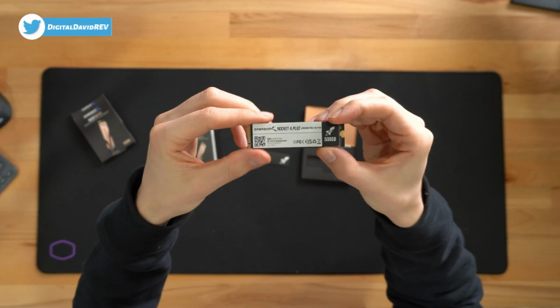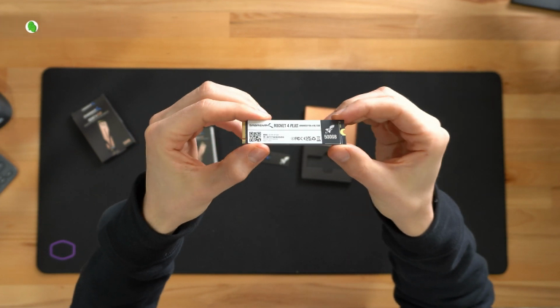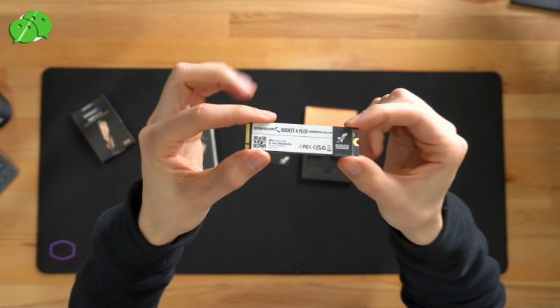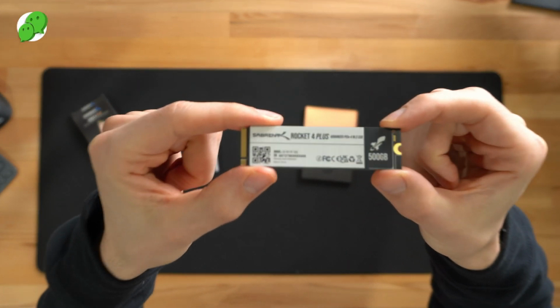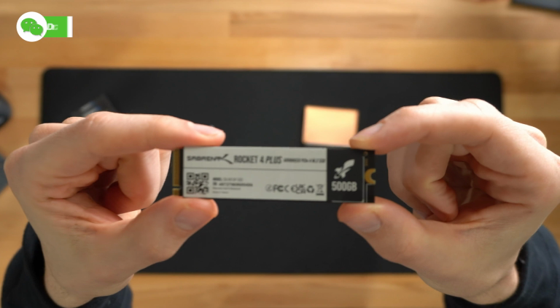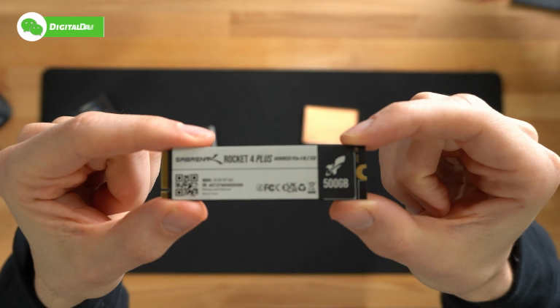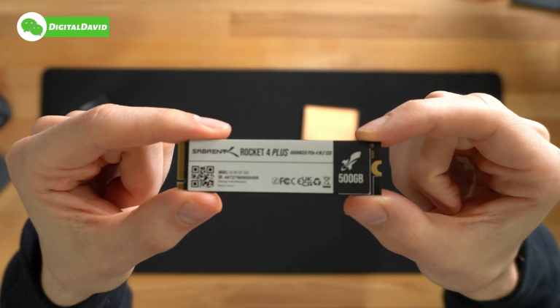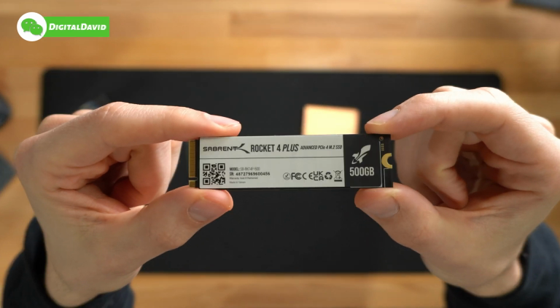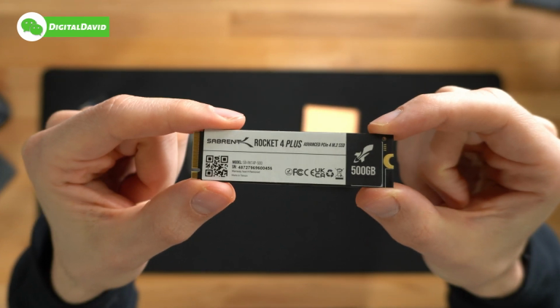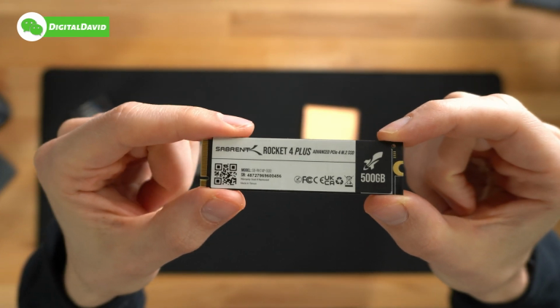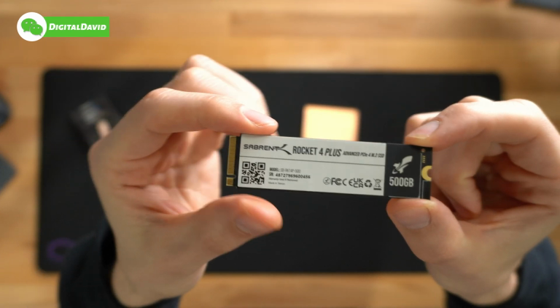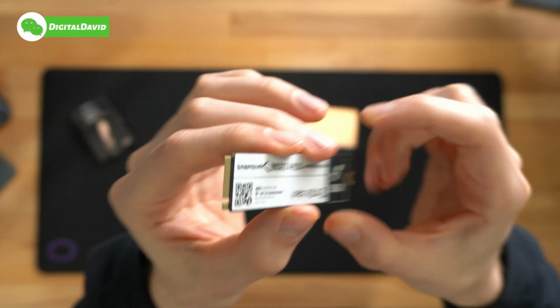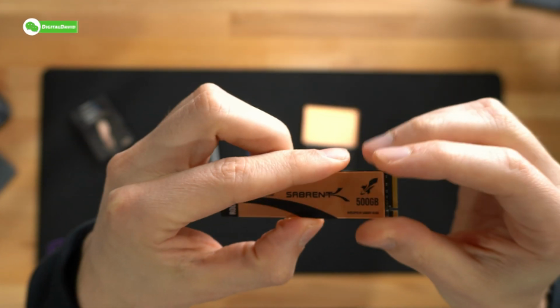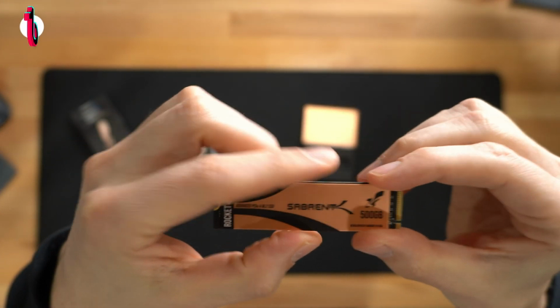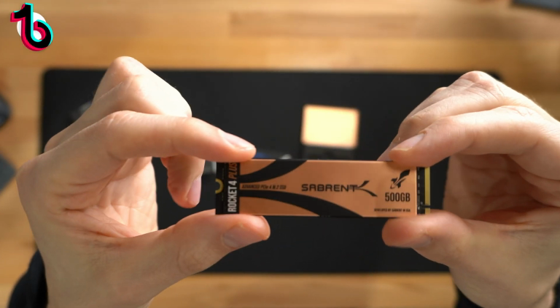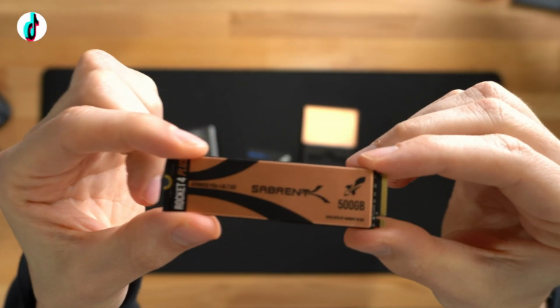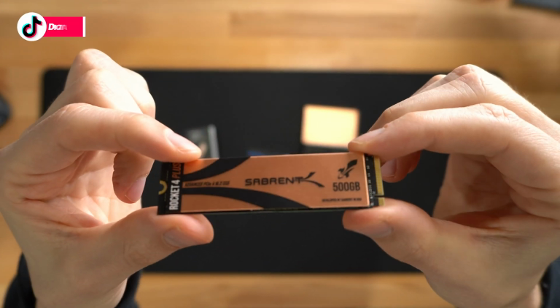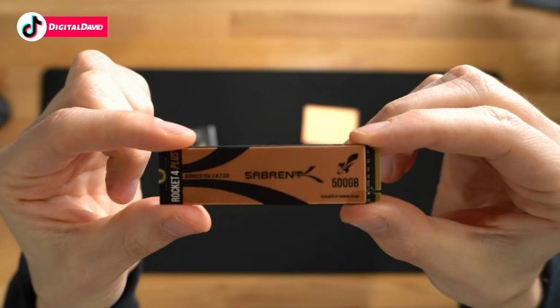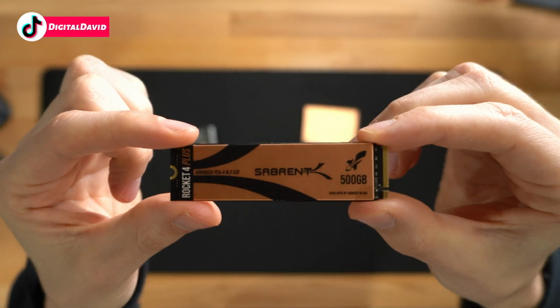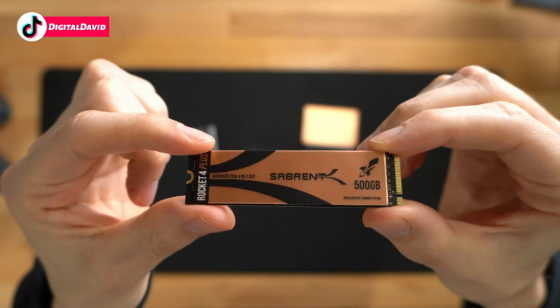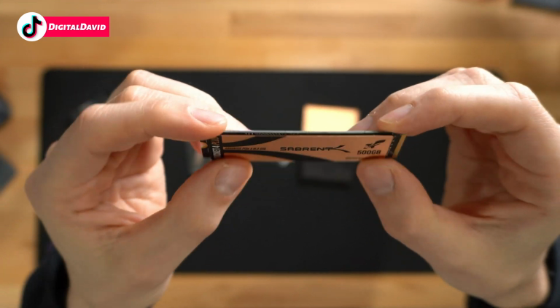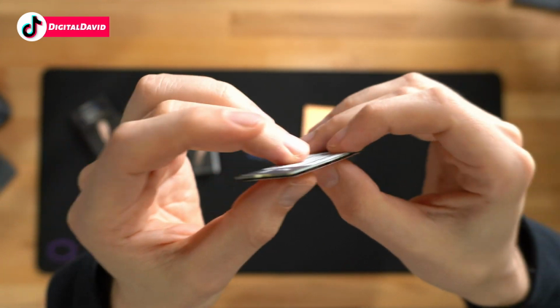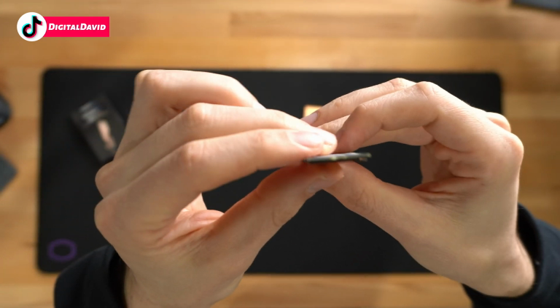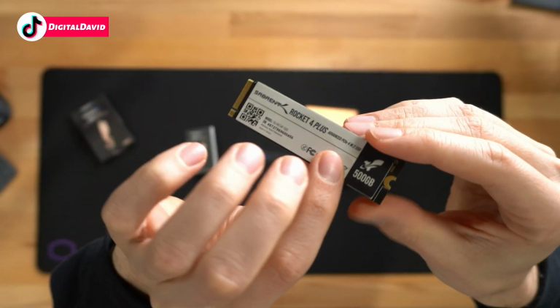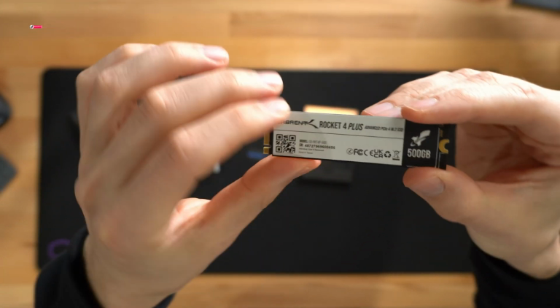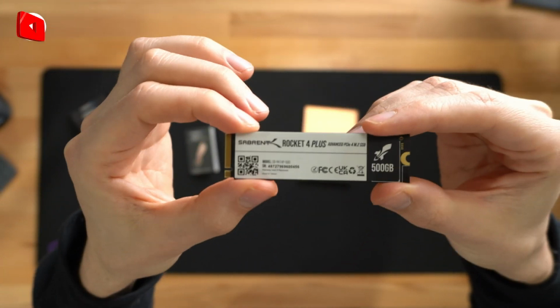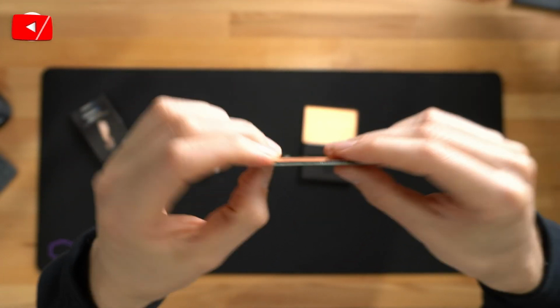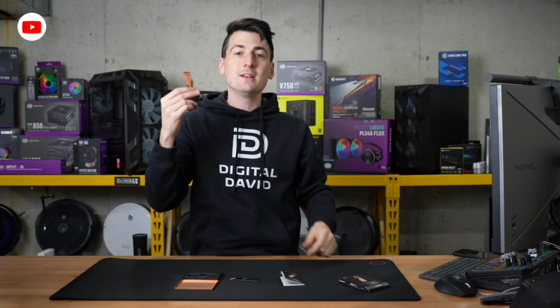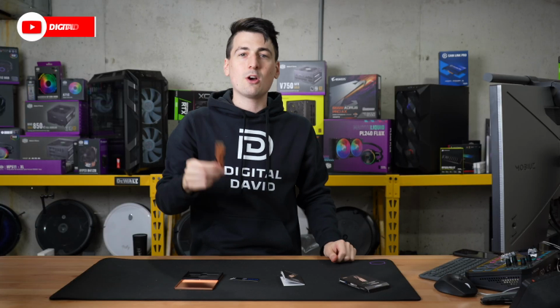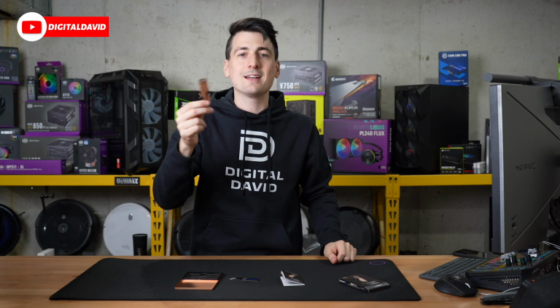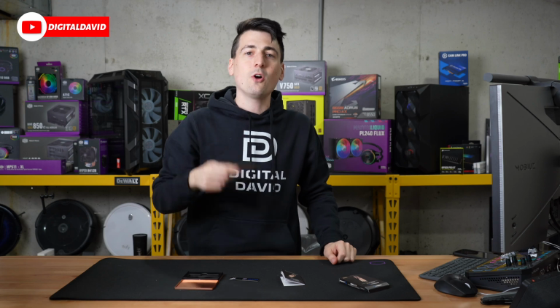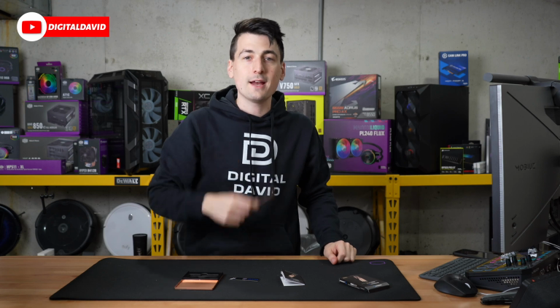And you can see more information on the backside right here. Let's bring it up to the camera — we even have a QR code you can scan. Check that out: their logo and branding, the capacity, and we have our nice small form factor. Now let's go ahead and get it installed and try it out.